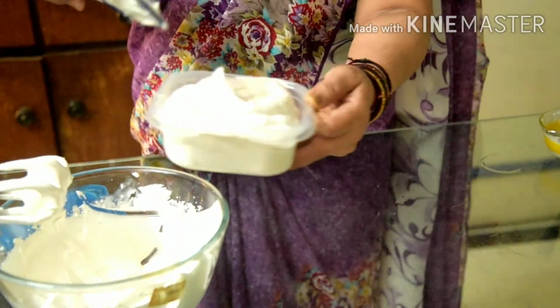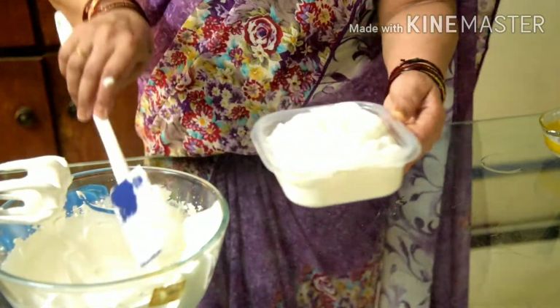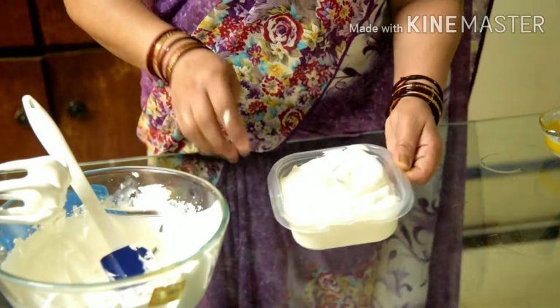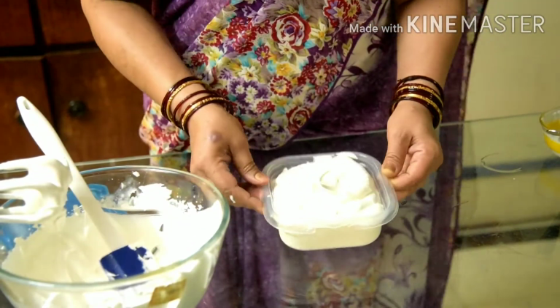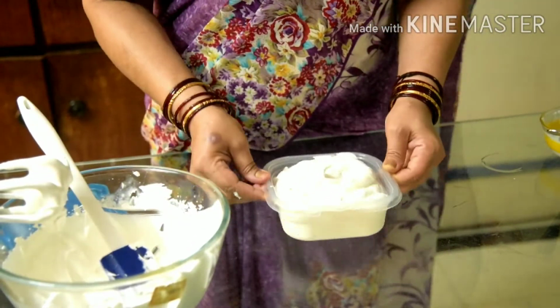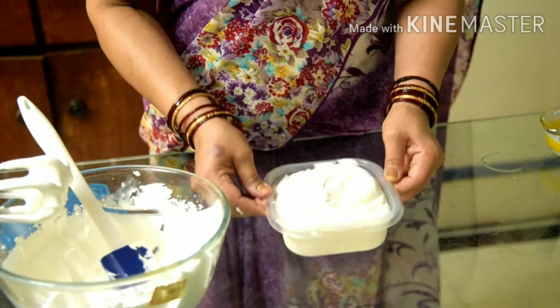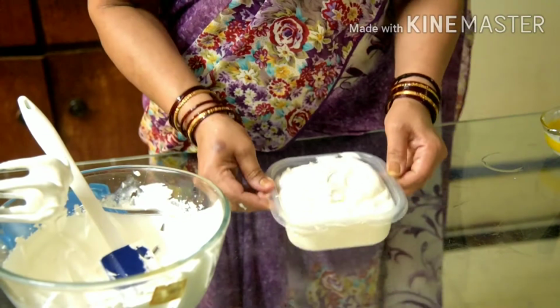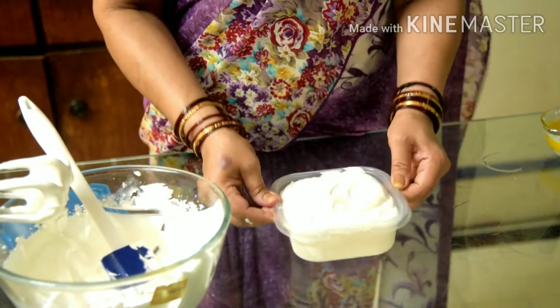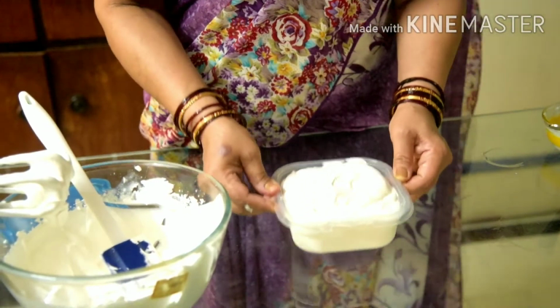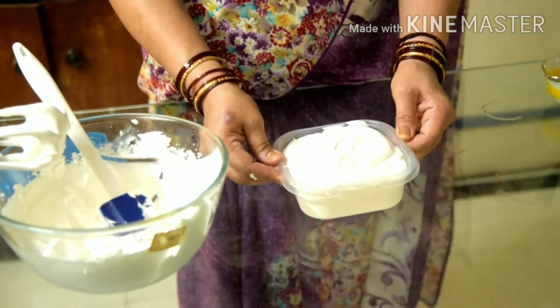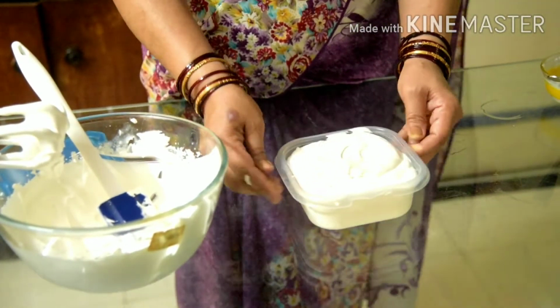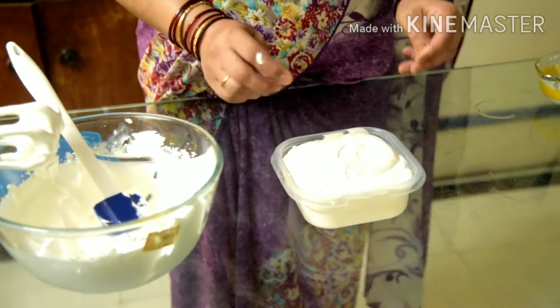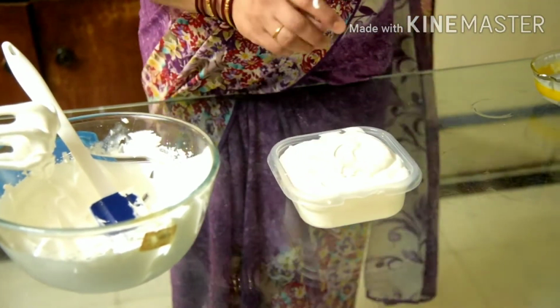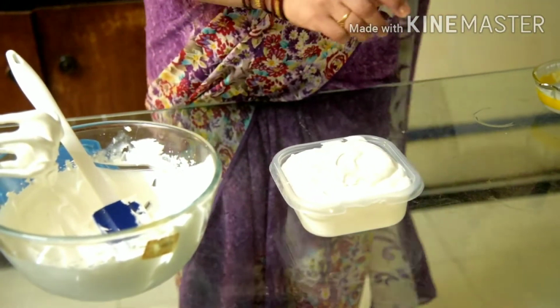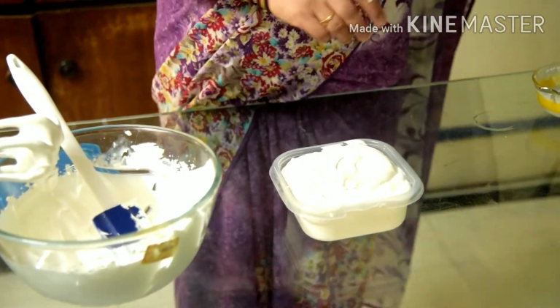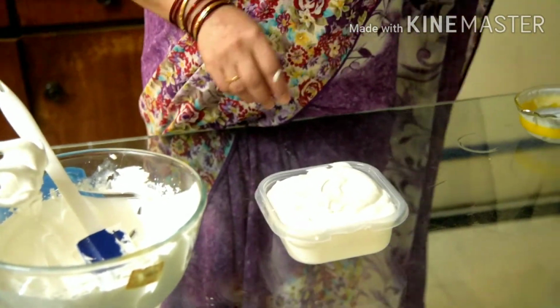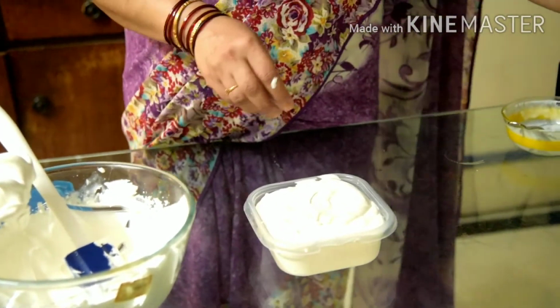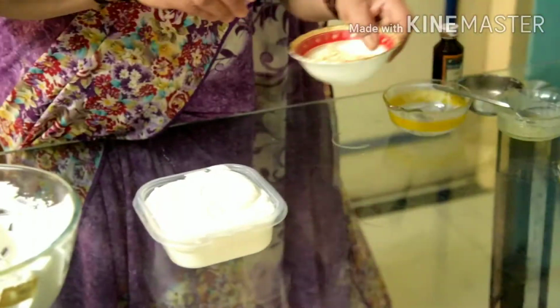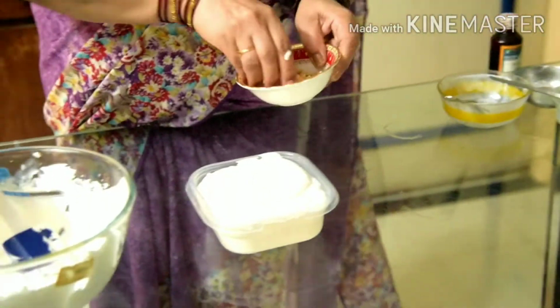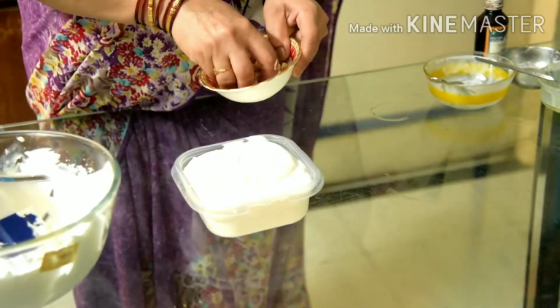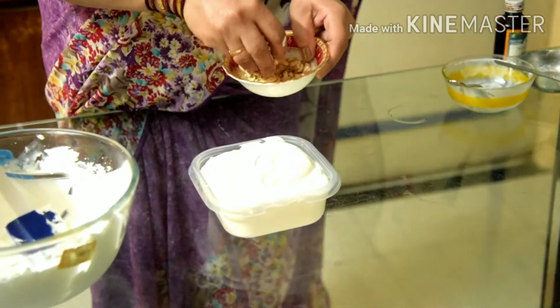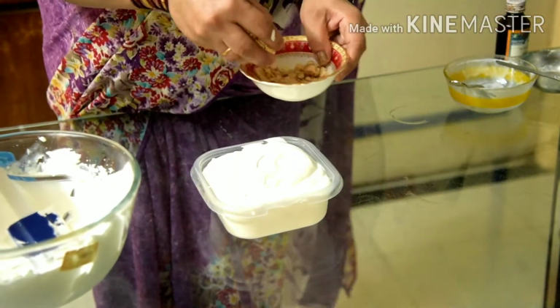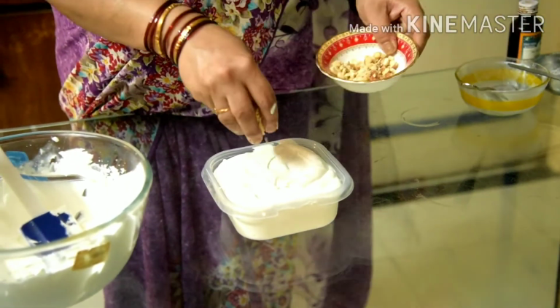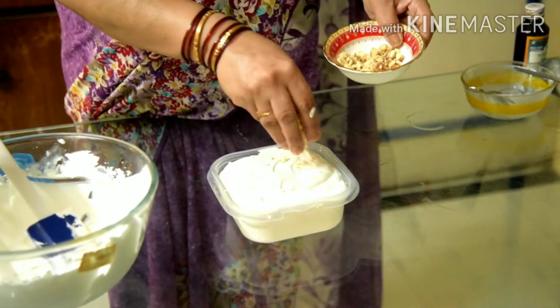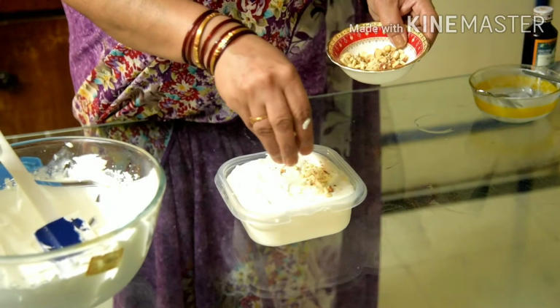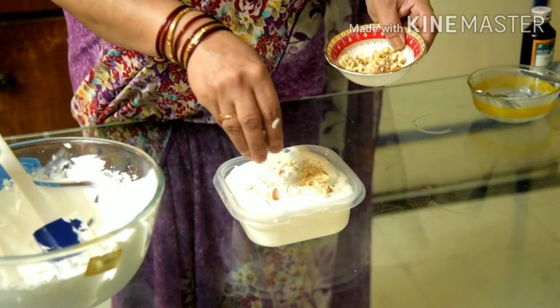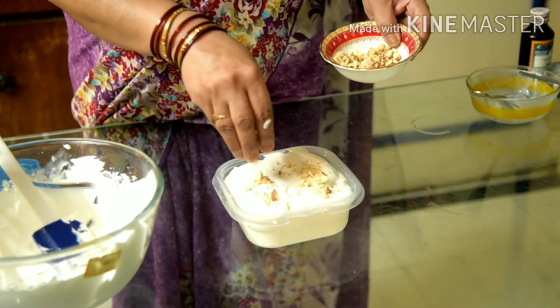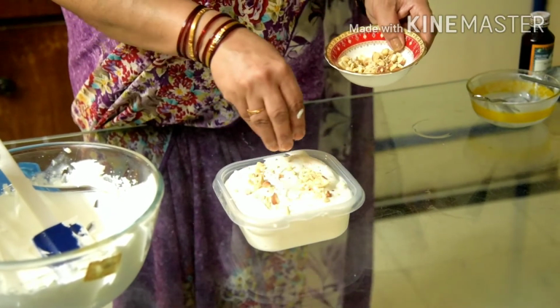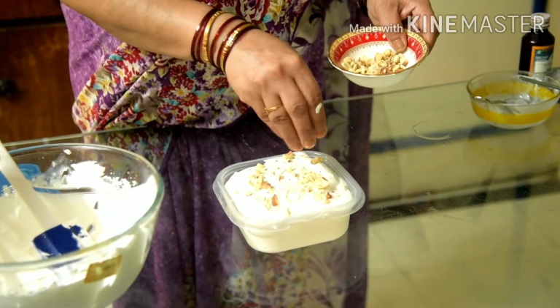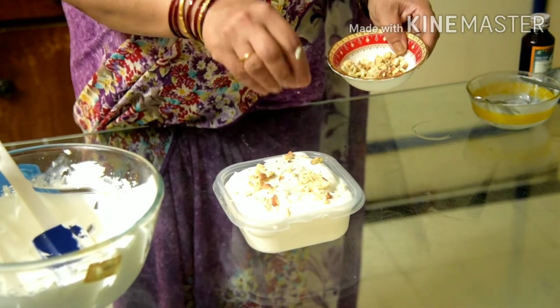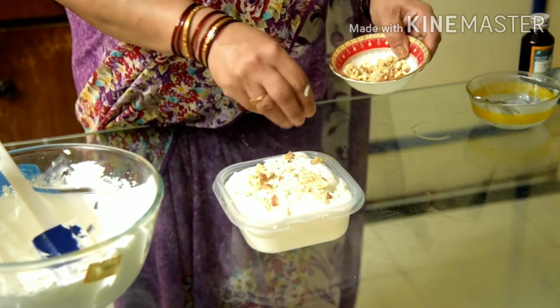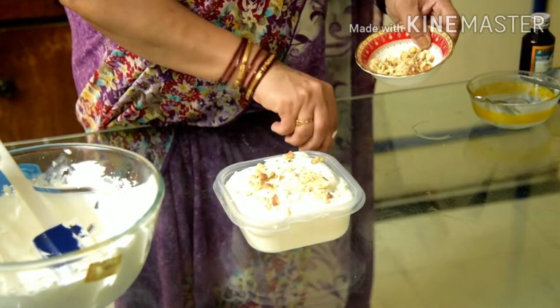Once the container is filled, tap it. We put it on itself, add a garnish, and put it in the freezer.